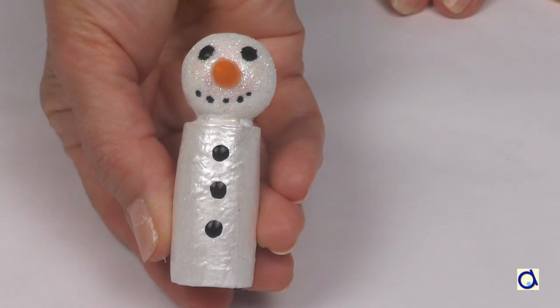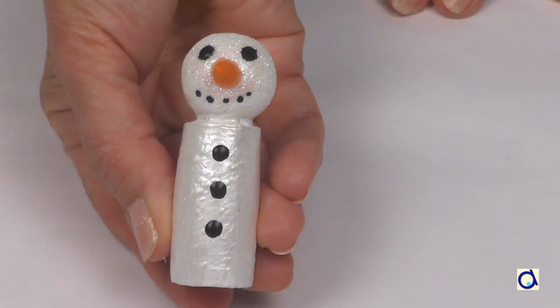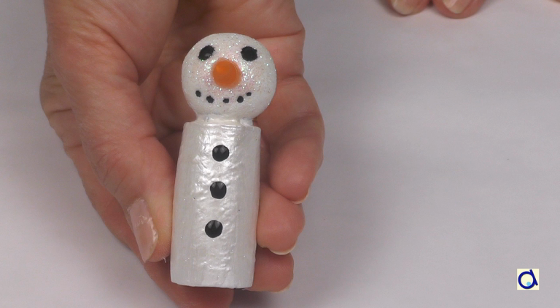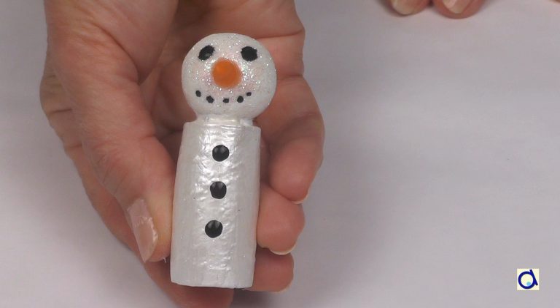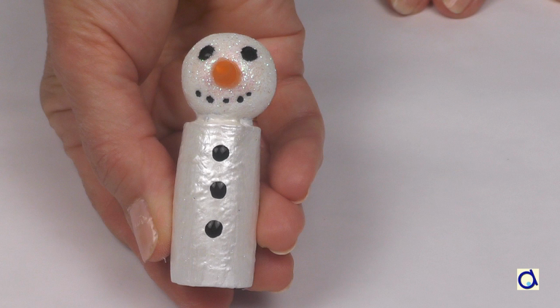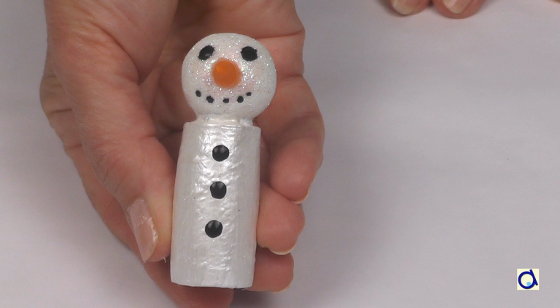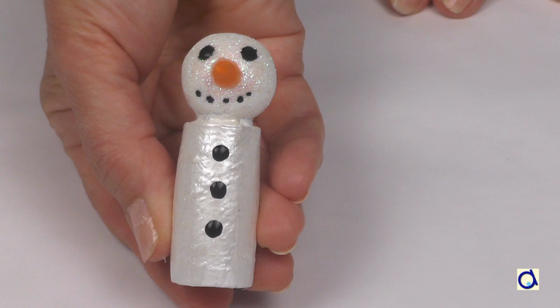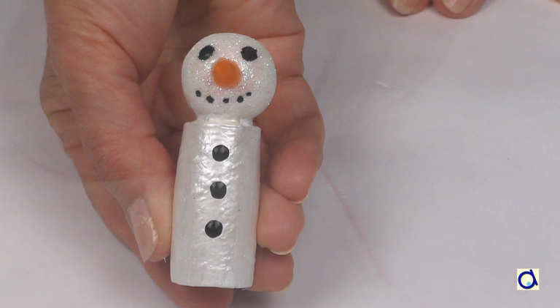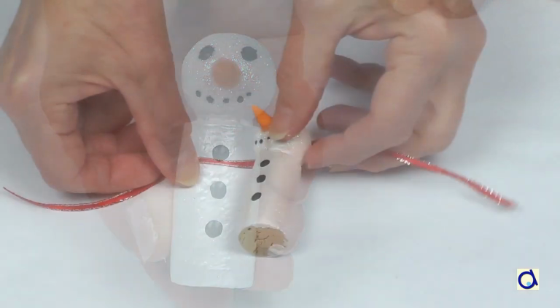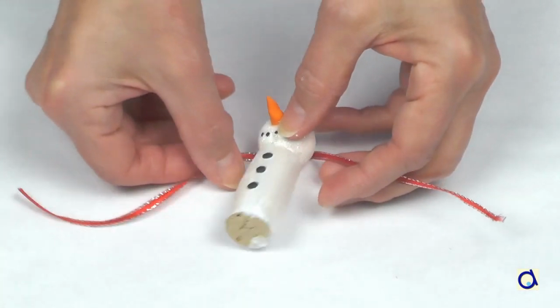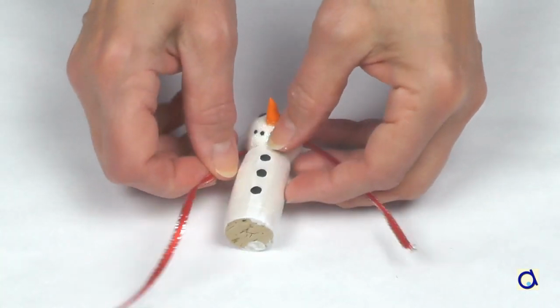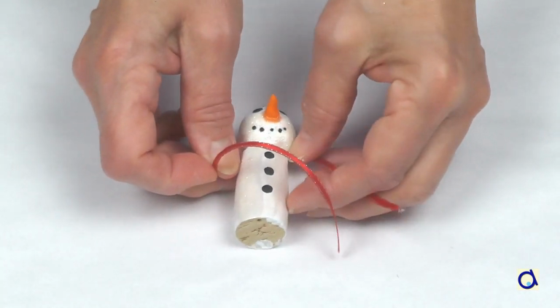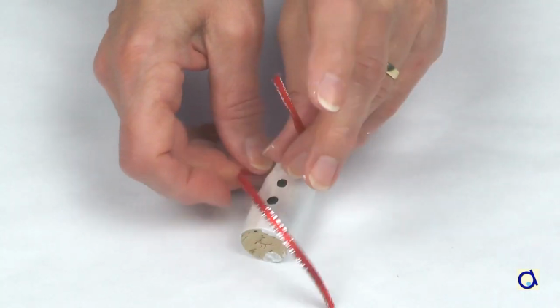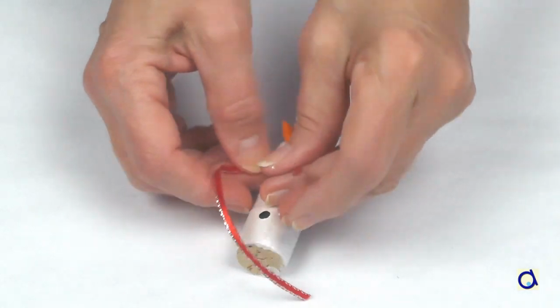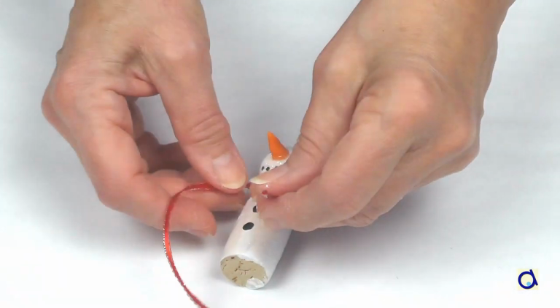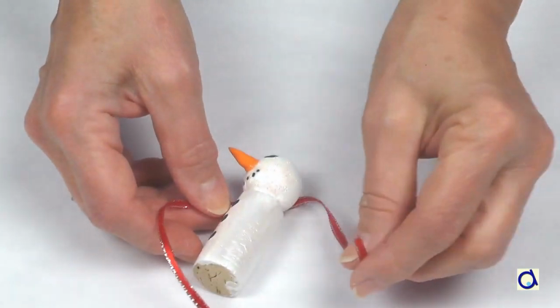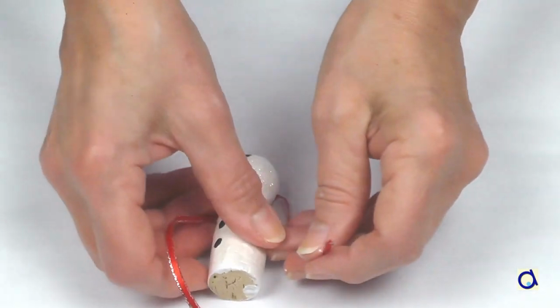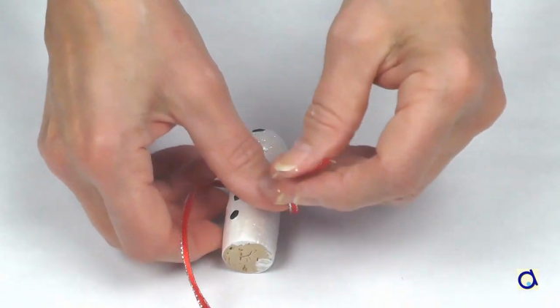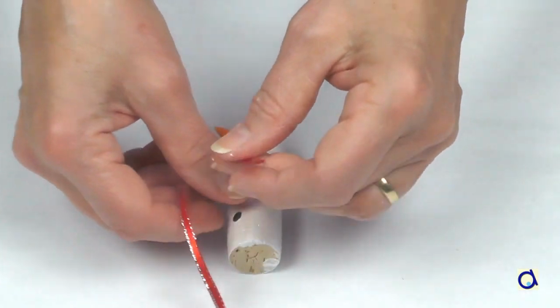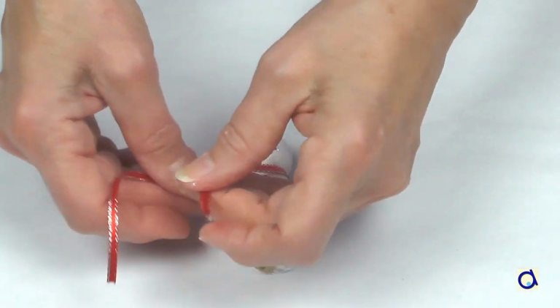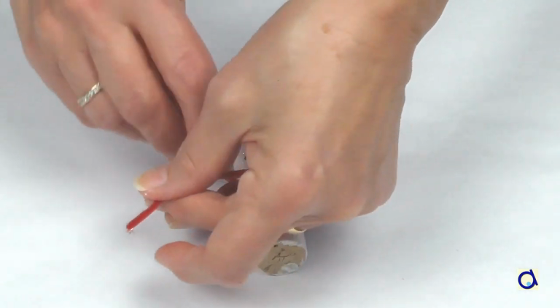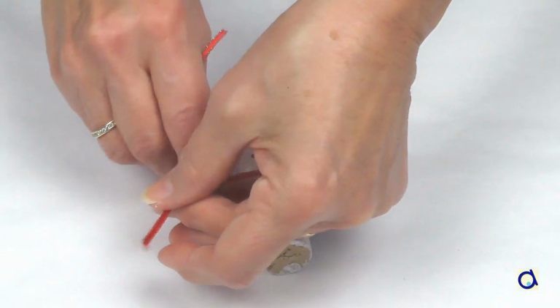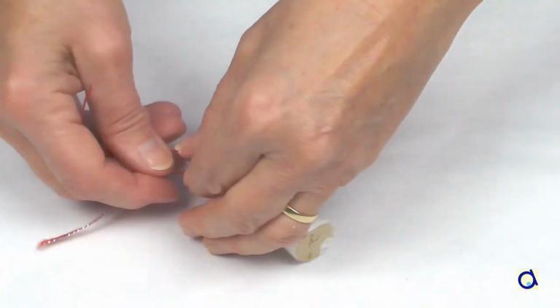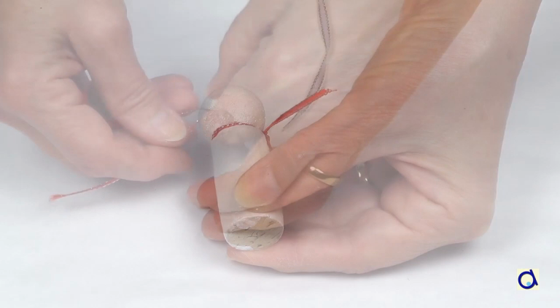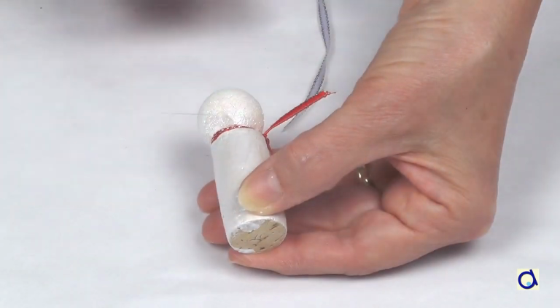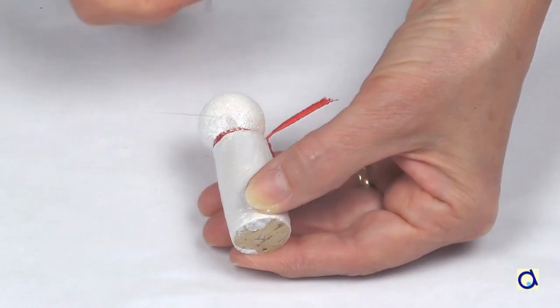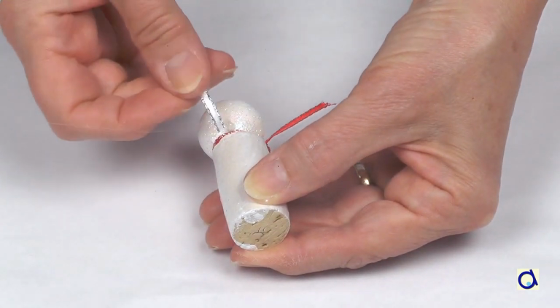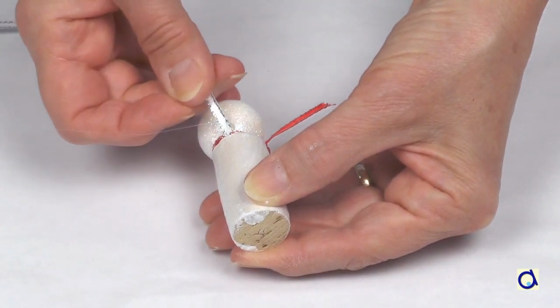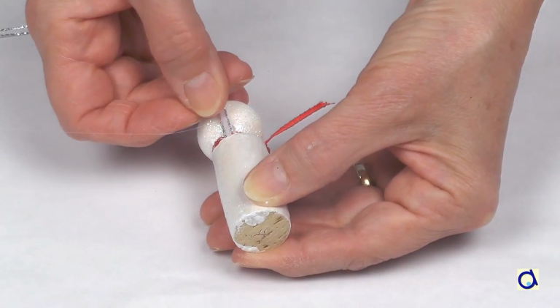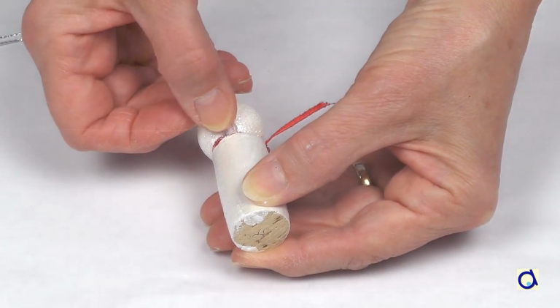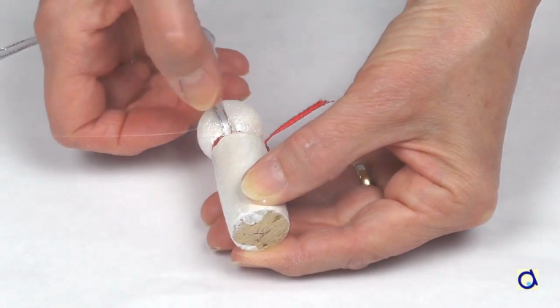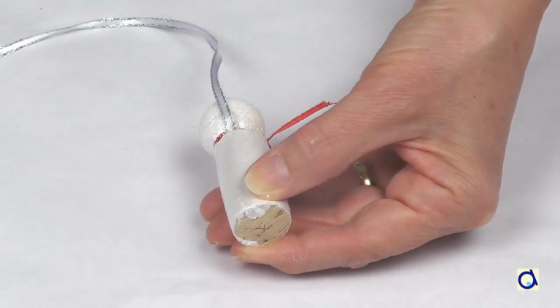Let dry. To give your snowman a scarf, put a thin, colorful ribbon around its neck. To be able to hang the snowman, glue a loop of ribbon on the back of the snowman.